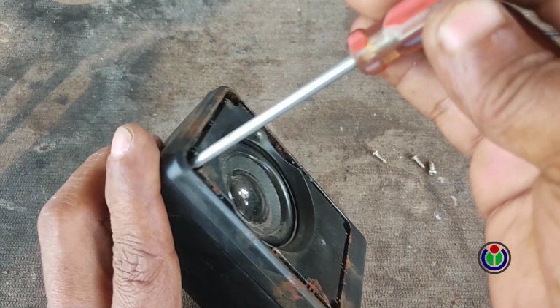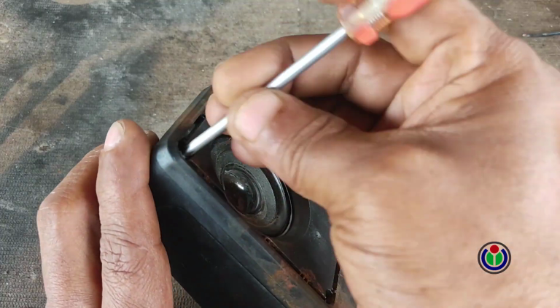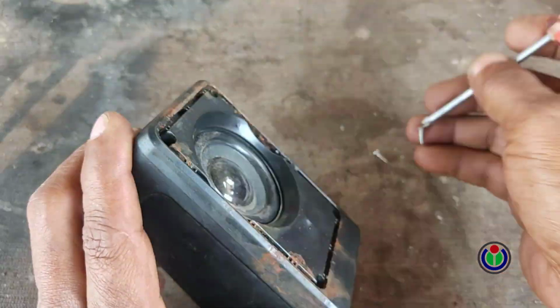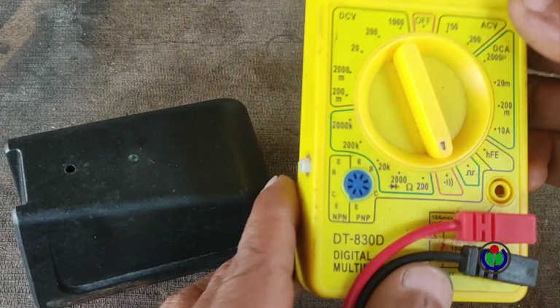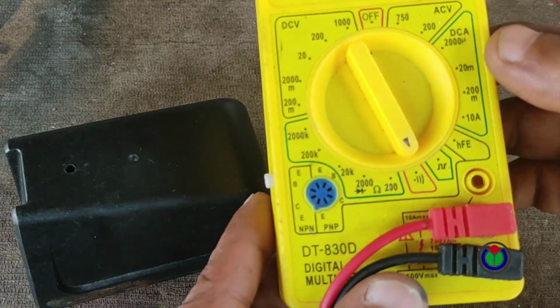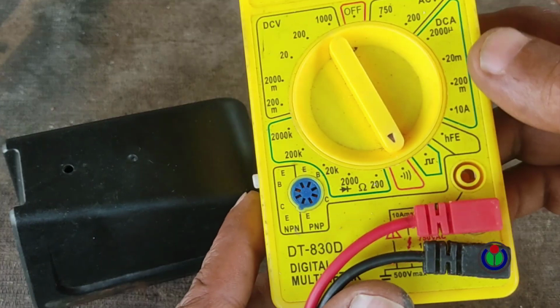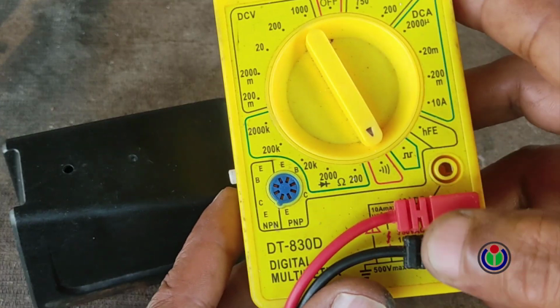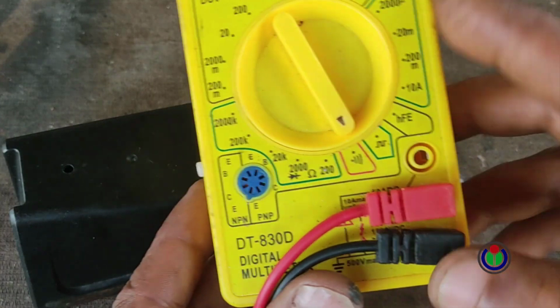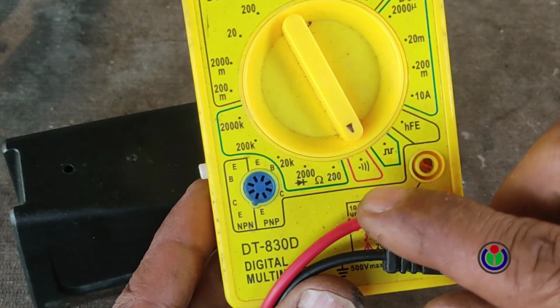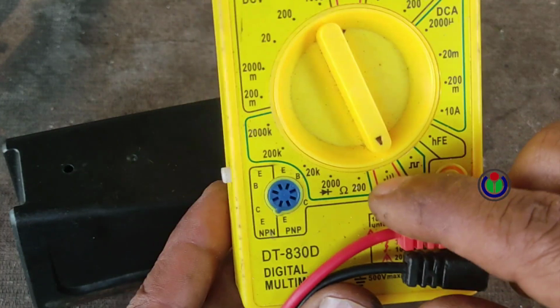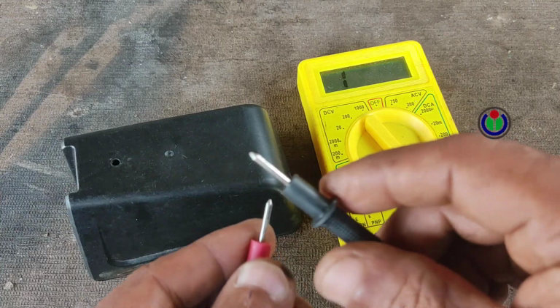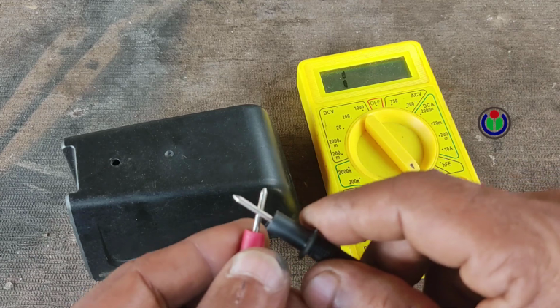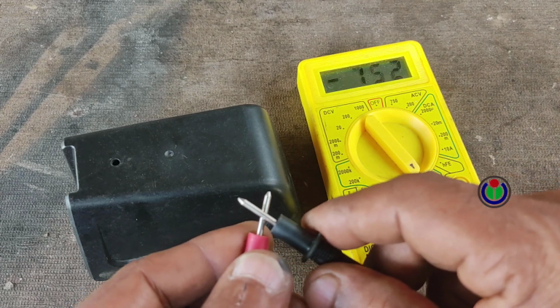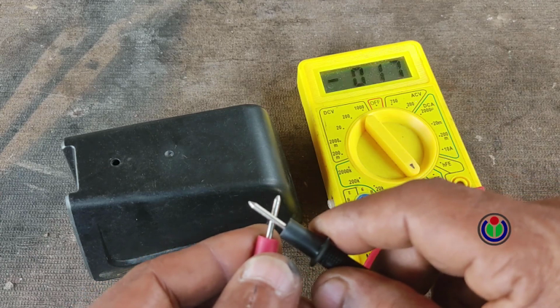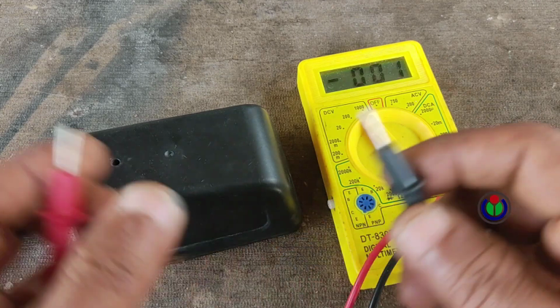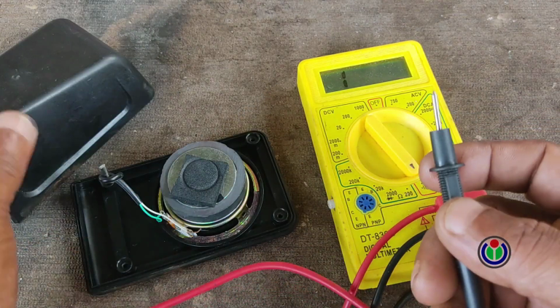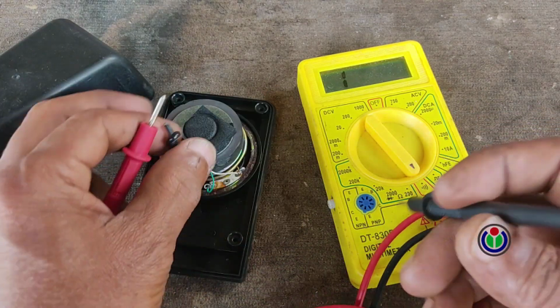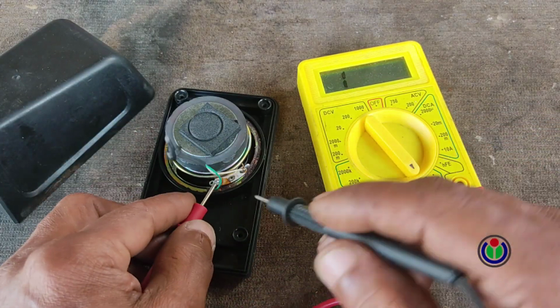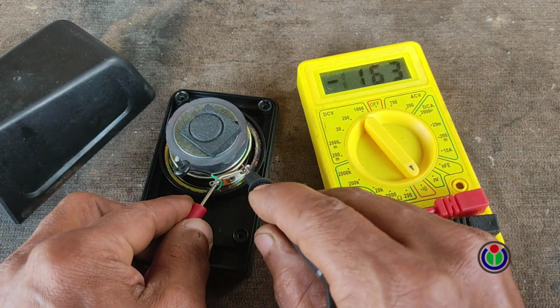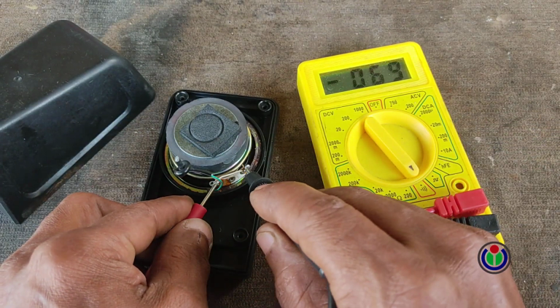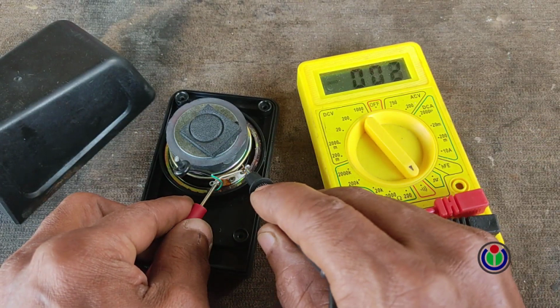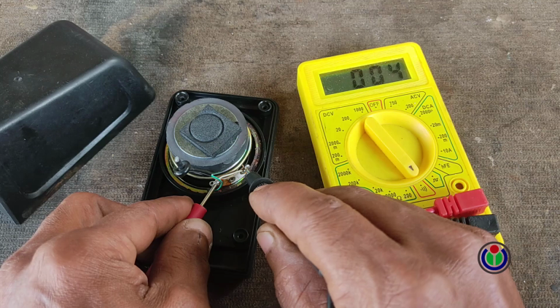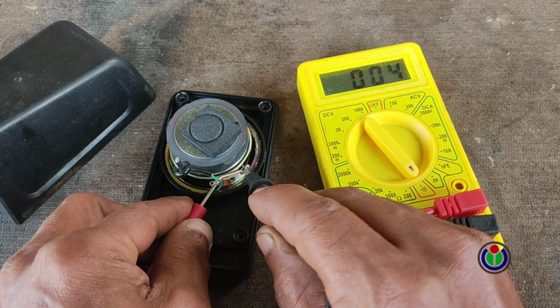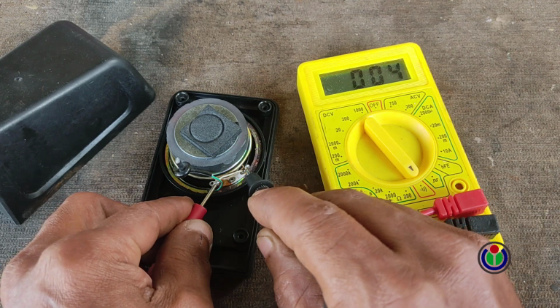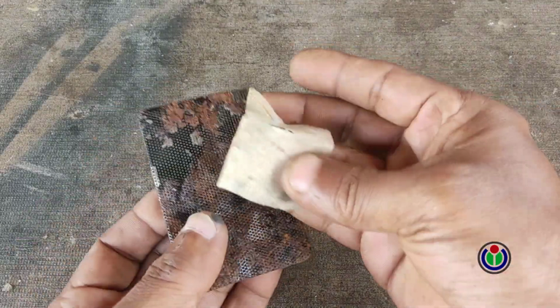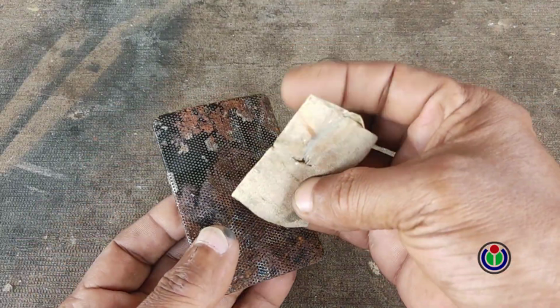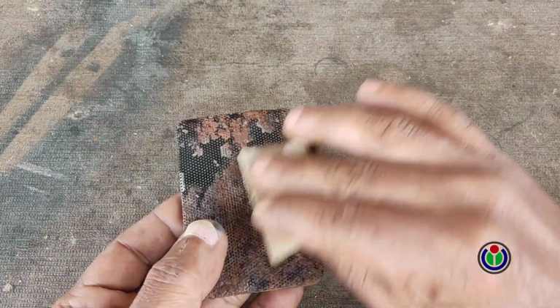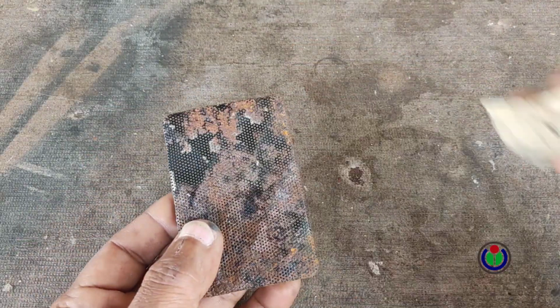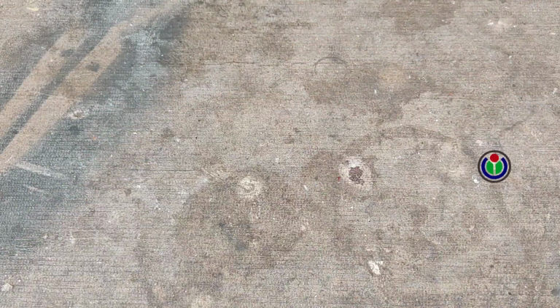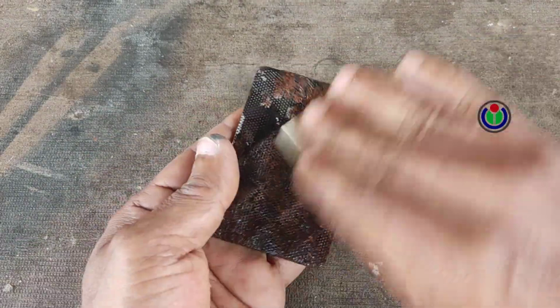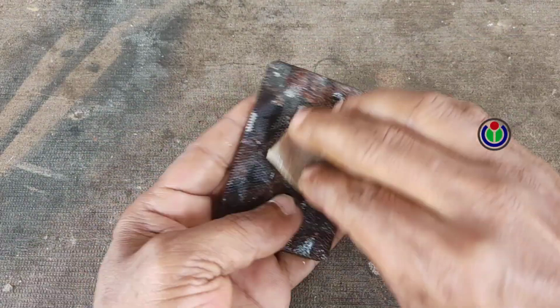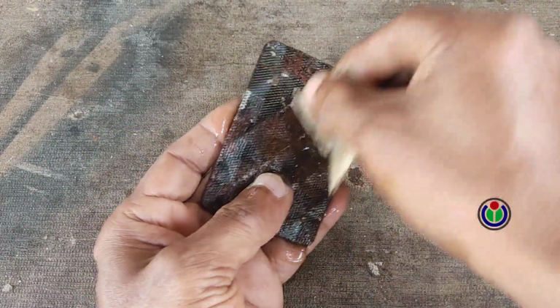Now I will check whether the speaker is good or bad. I put the multimeter in the continuity option and connected 2 poles. The speaker is showing 4 ohms, which means it can be reused. I am using sandpaper and a metal brush to clean the rusty net cover.